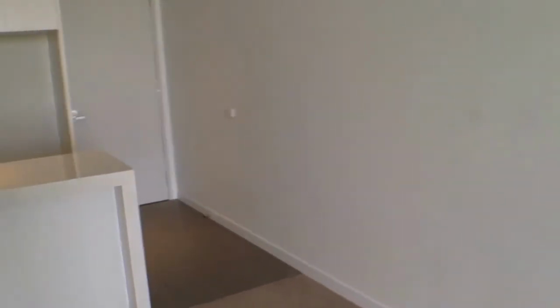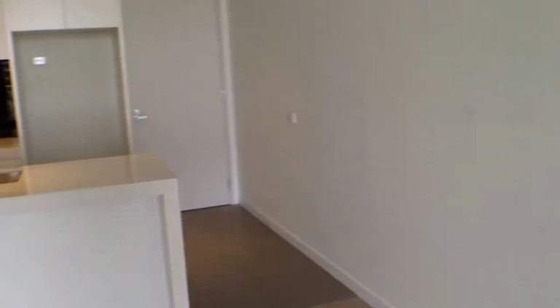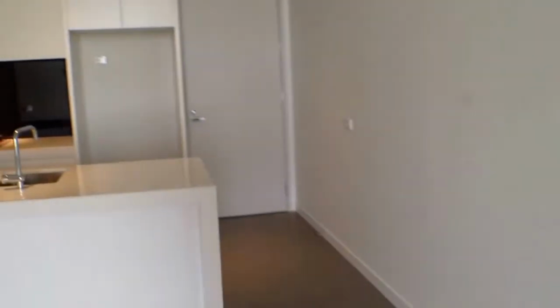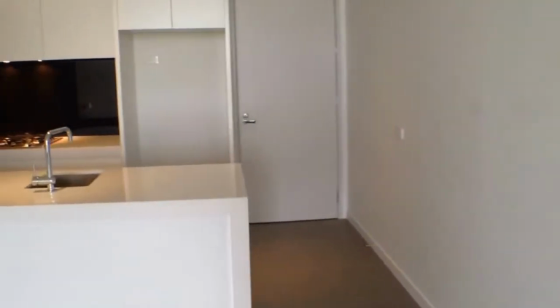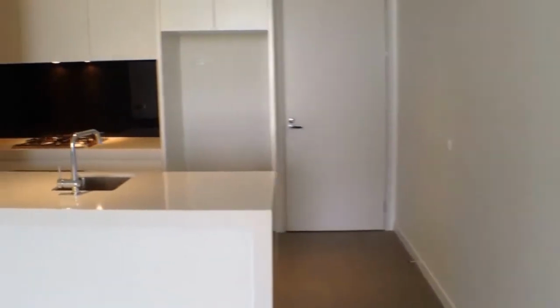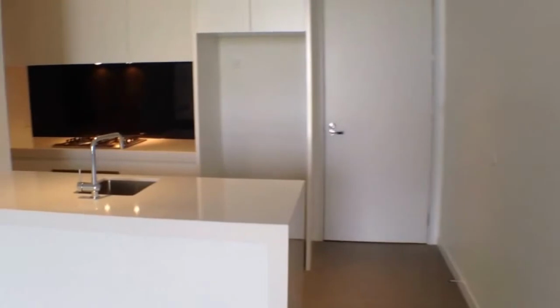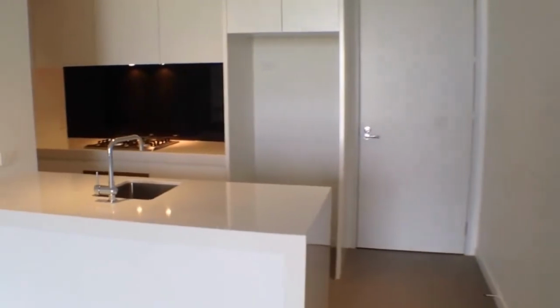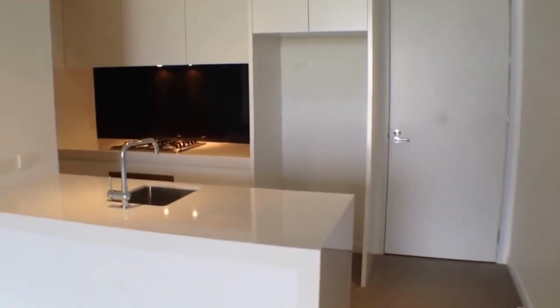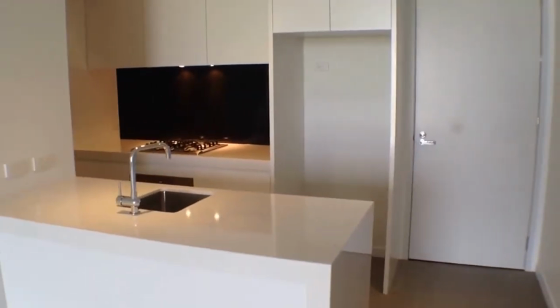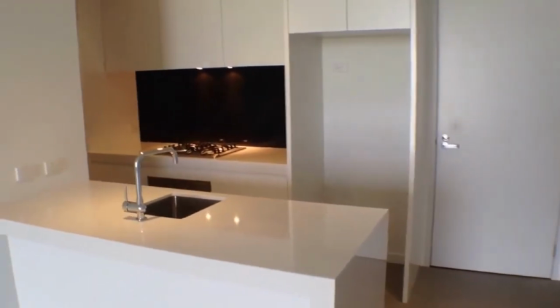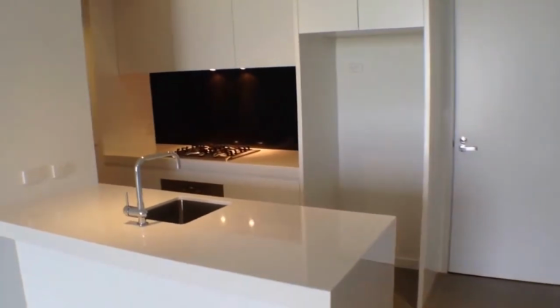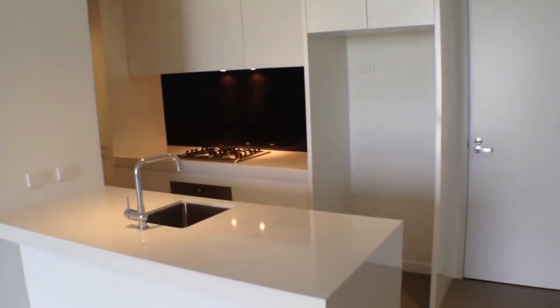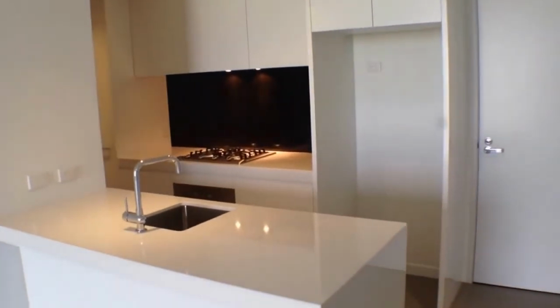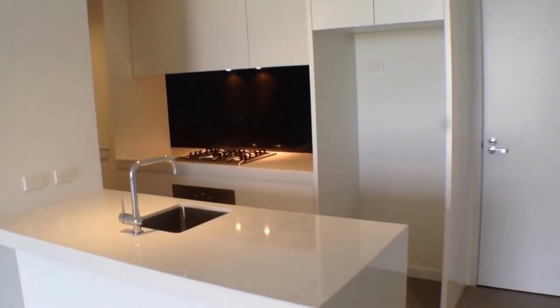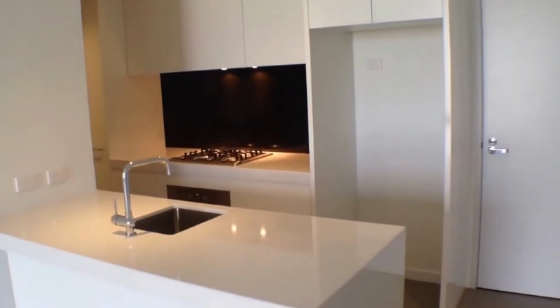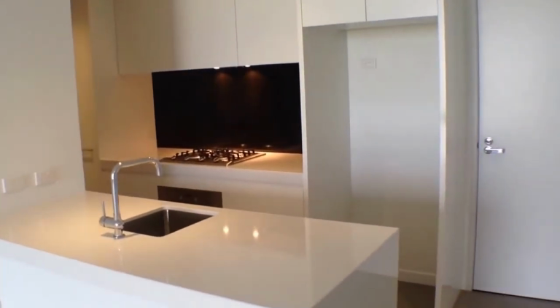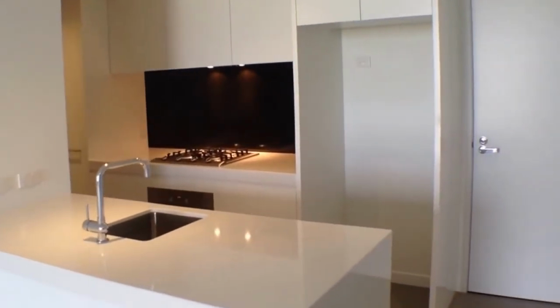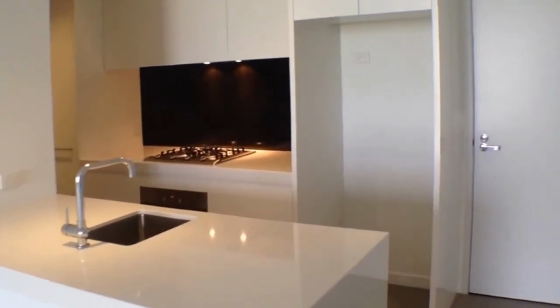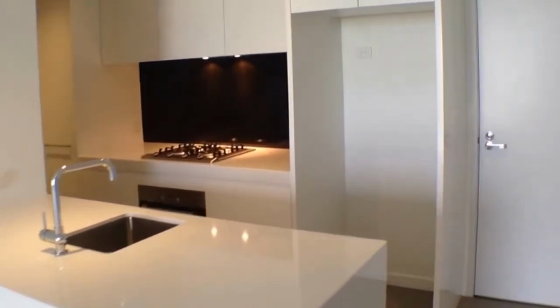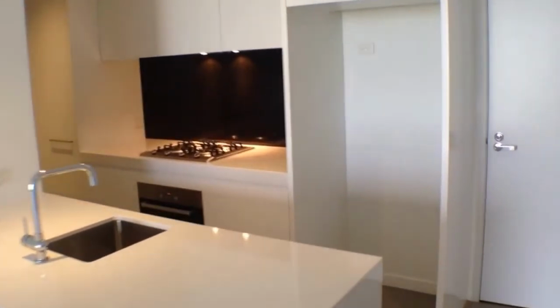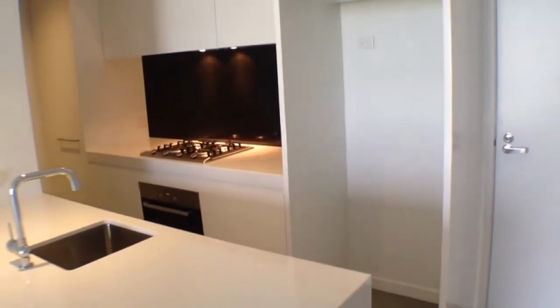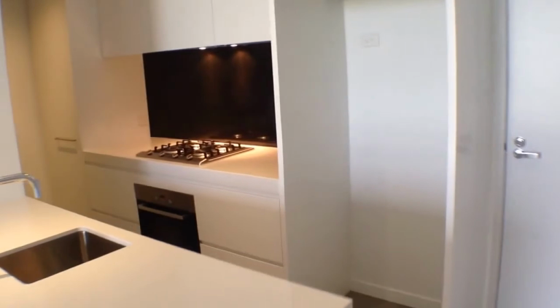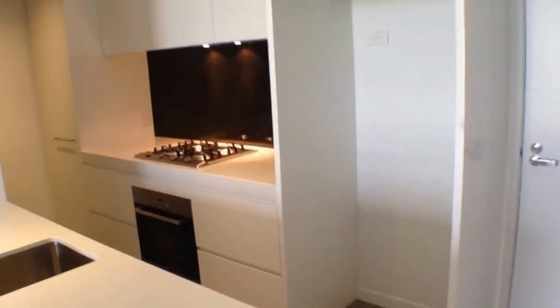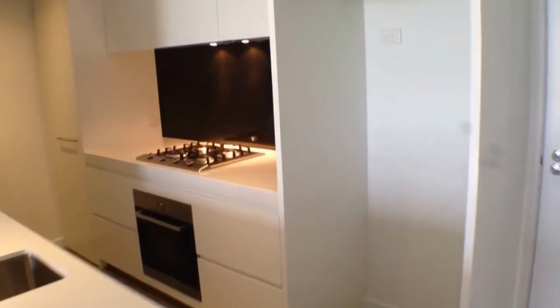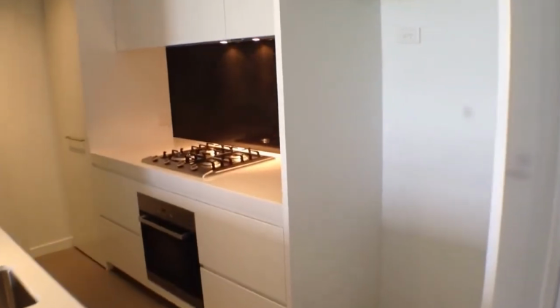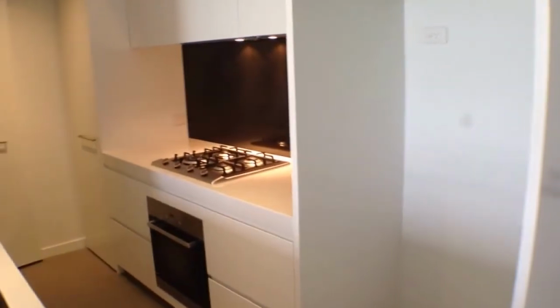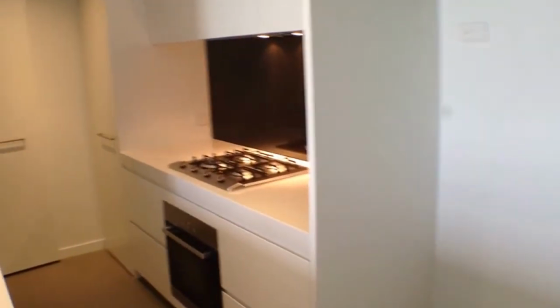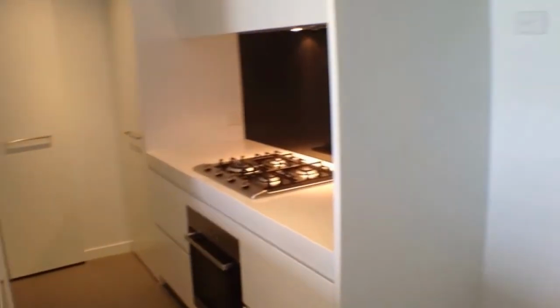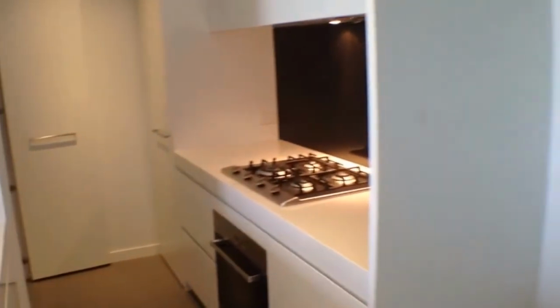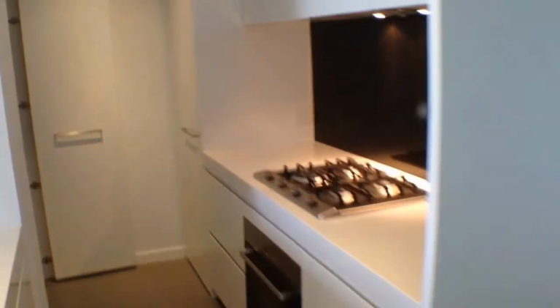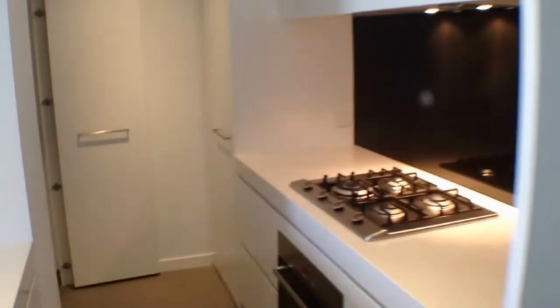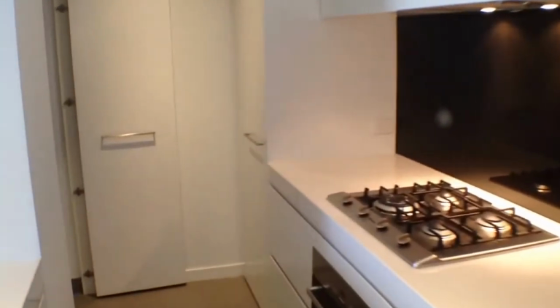Moving into the kitchen now — as we can see, this is nice and modern. Plenty of bench space and stainless steel appliances, also heaps of cupboard space for all of your pantry needs.